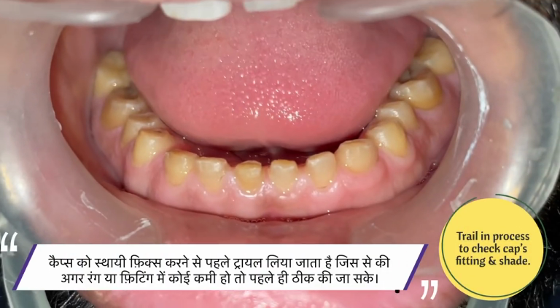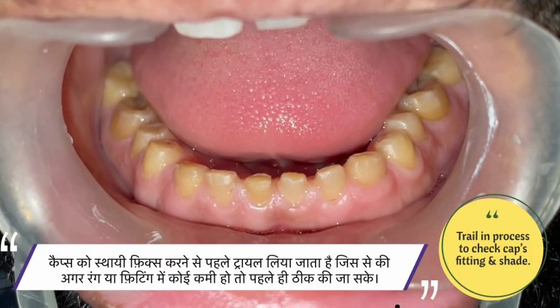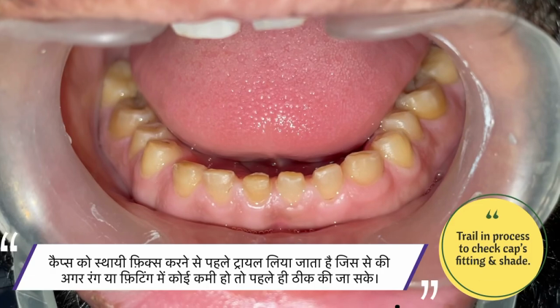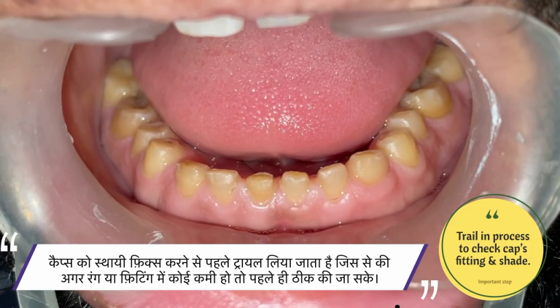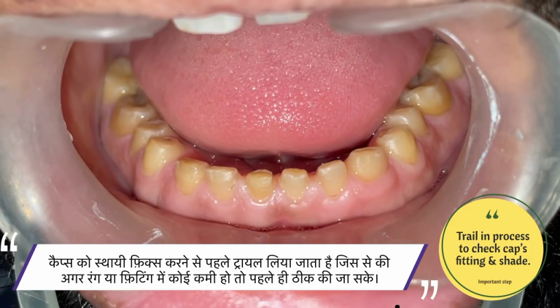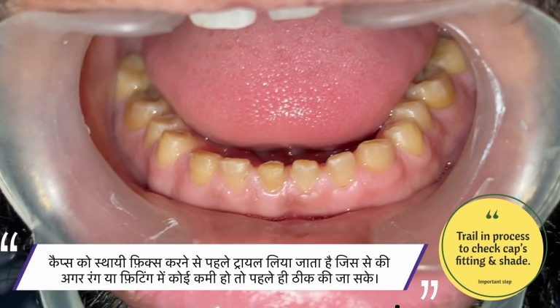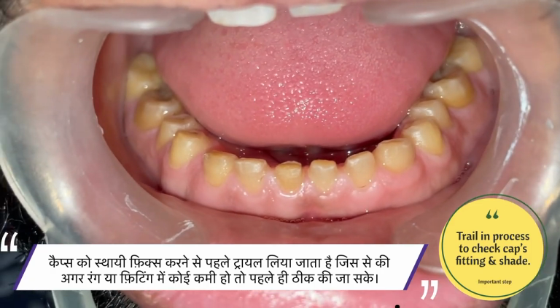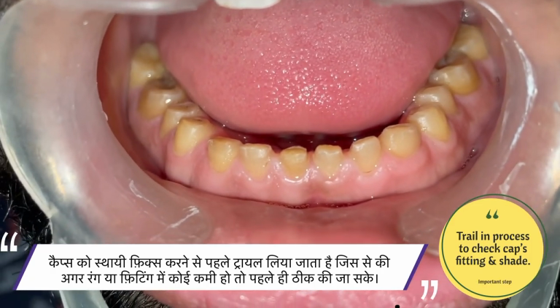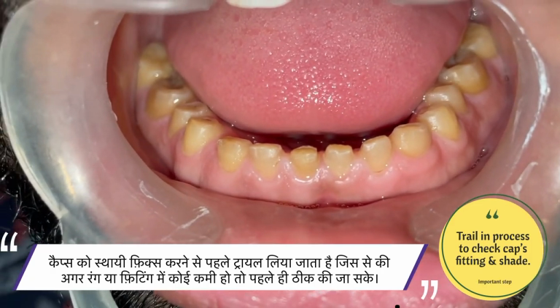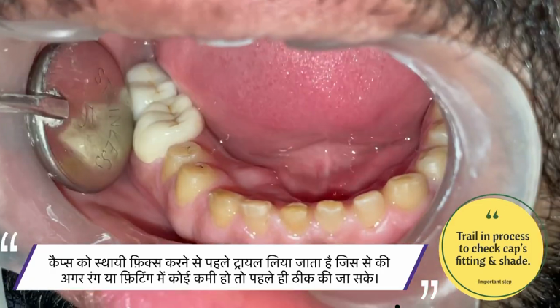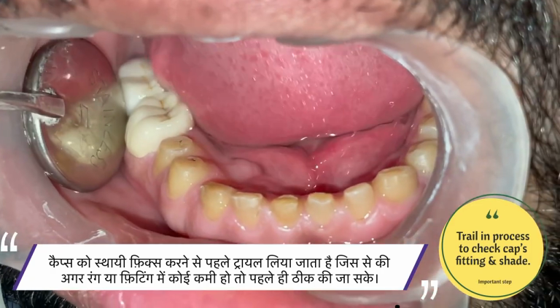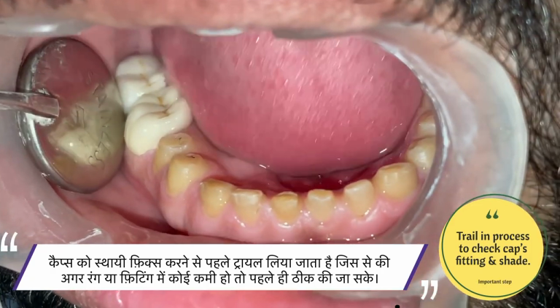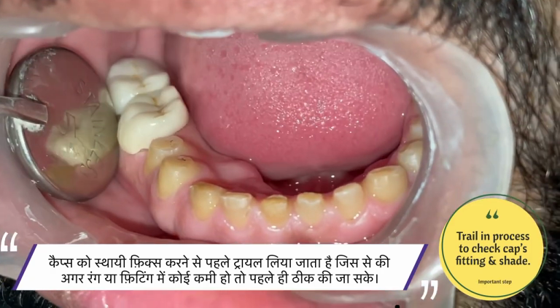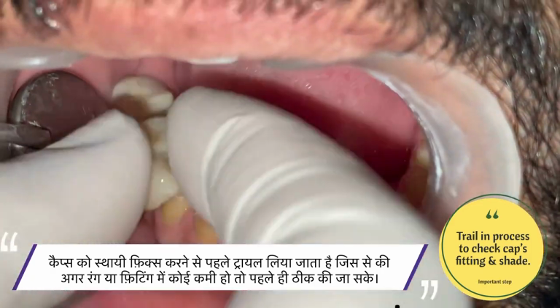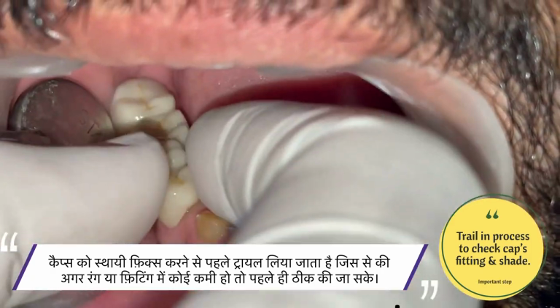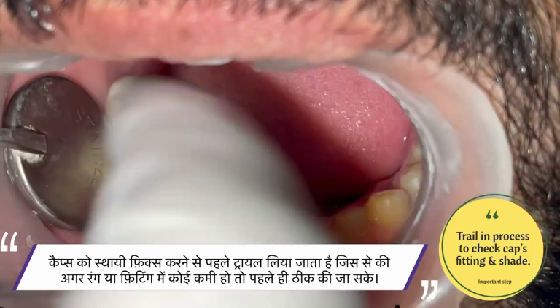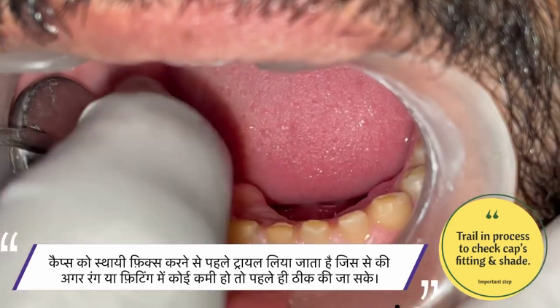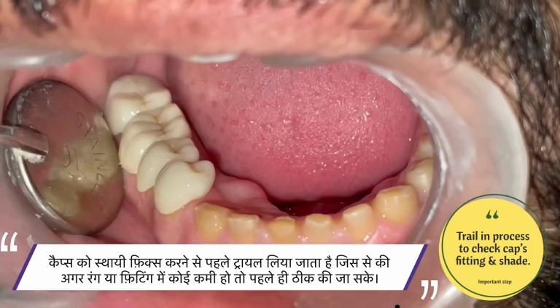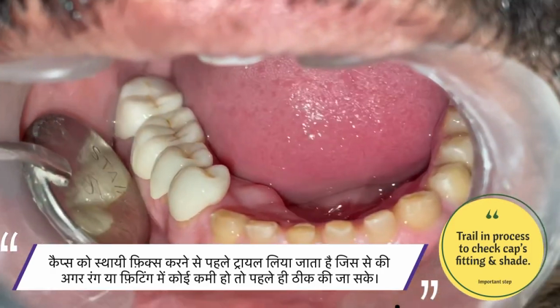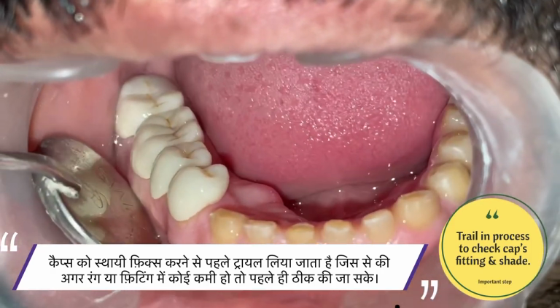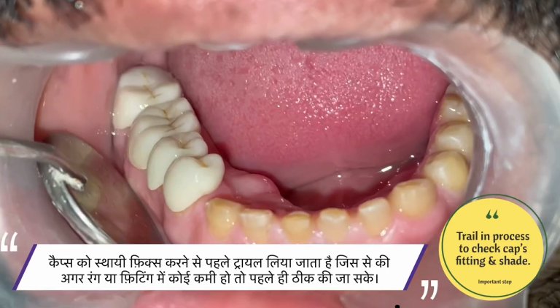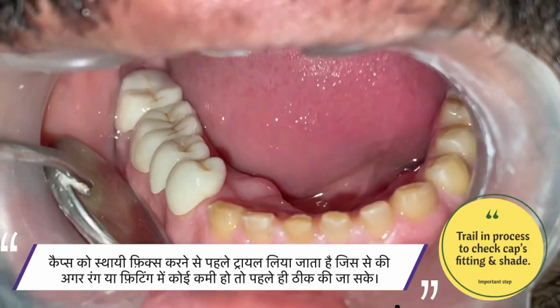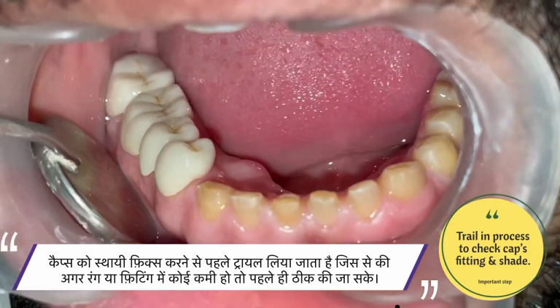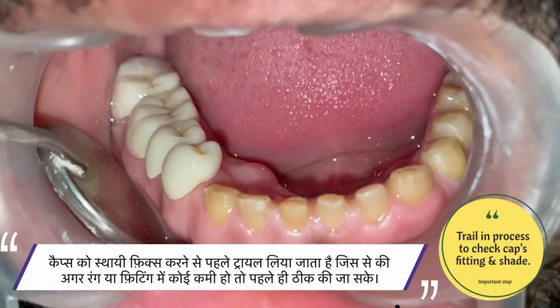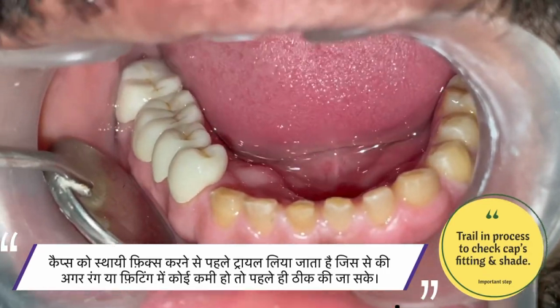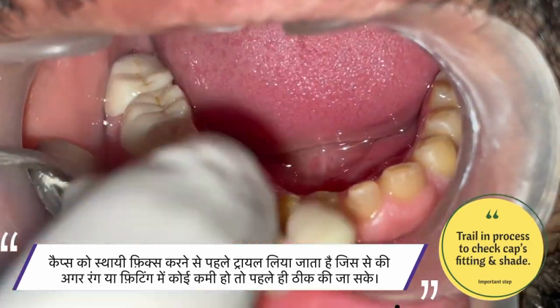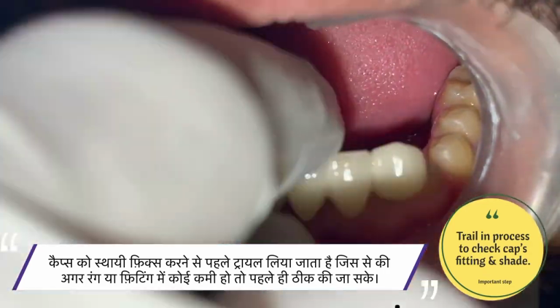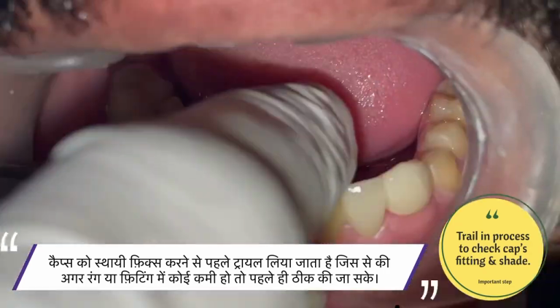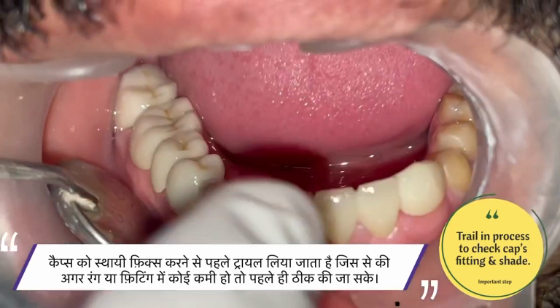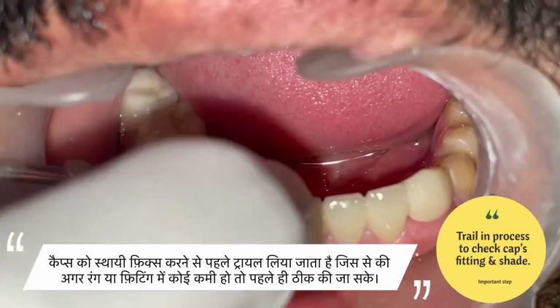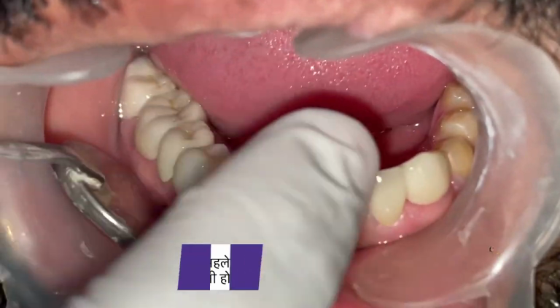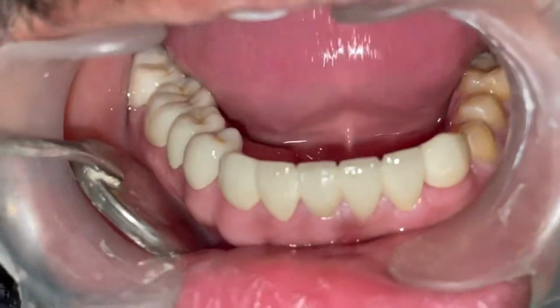Now we are going to test all the zirconia crowns once before fixing them, so that if there is any issue in color or fitting, it can be corrected before fixing them permanently.